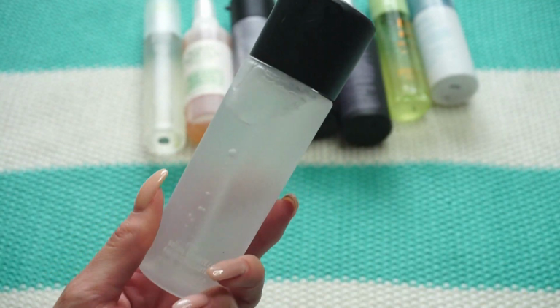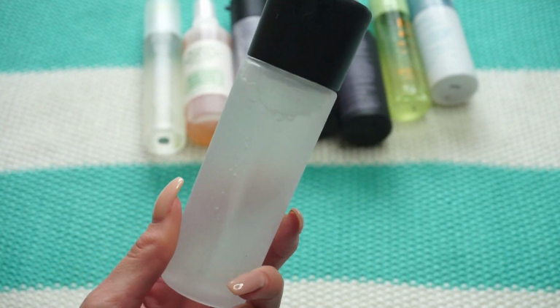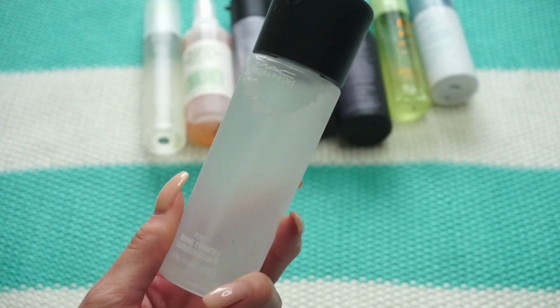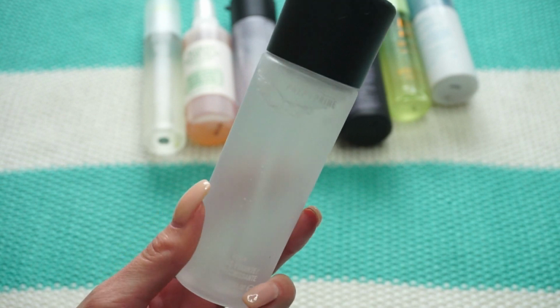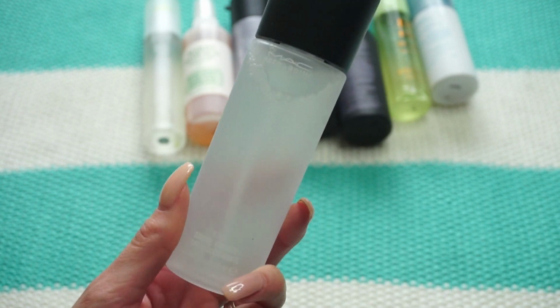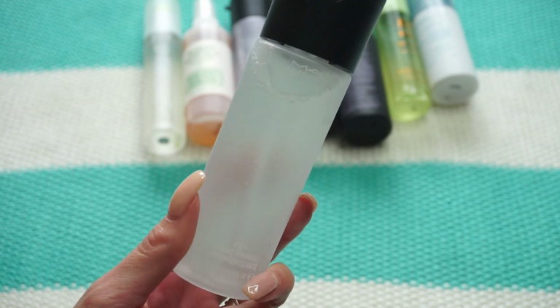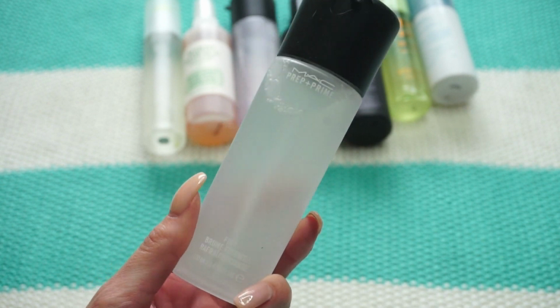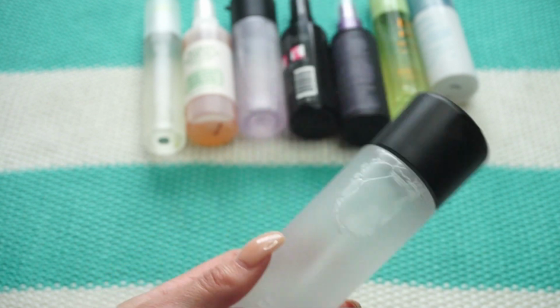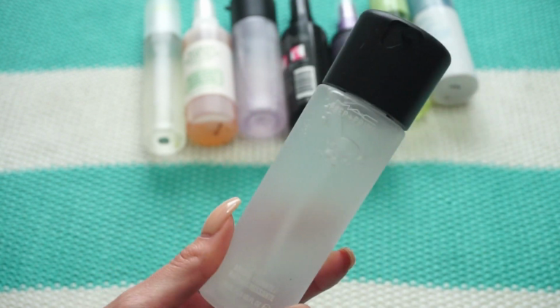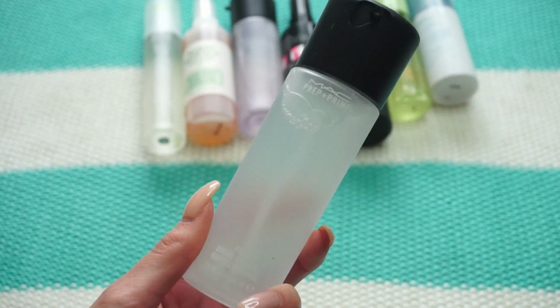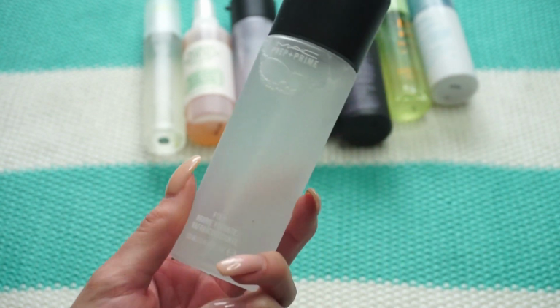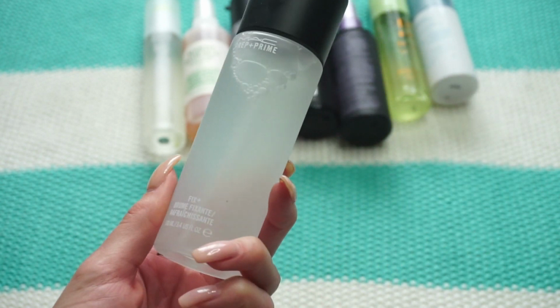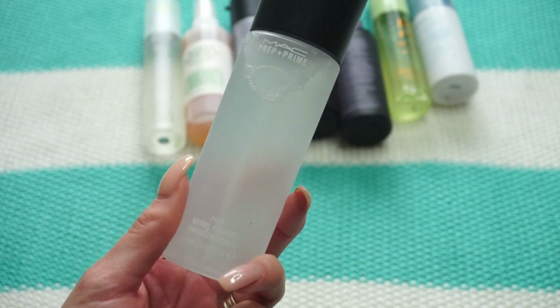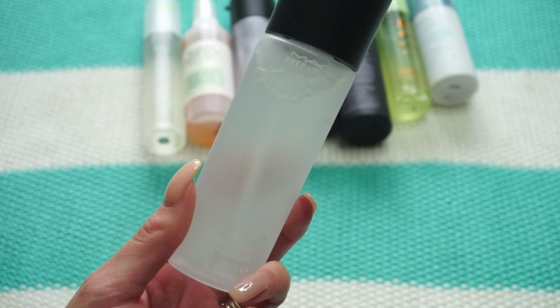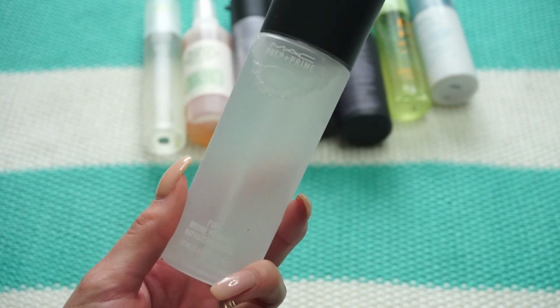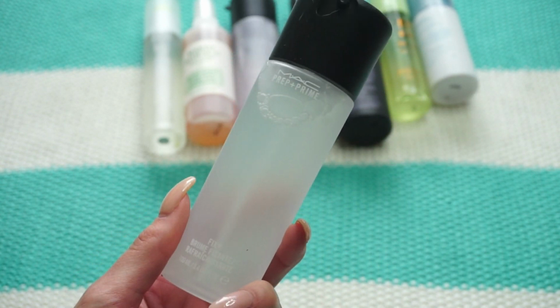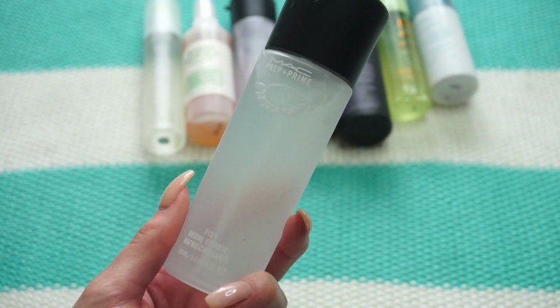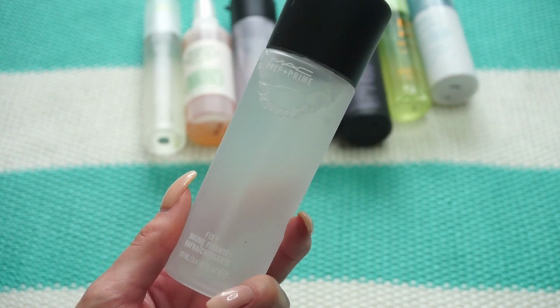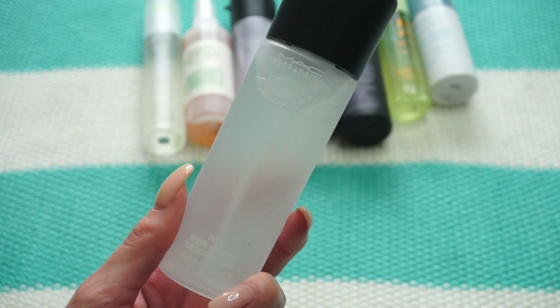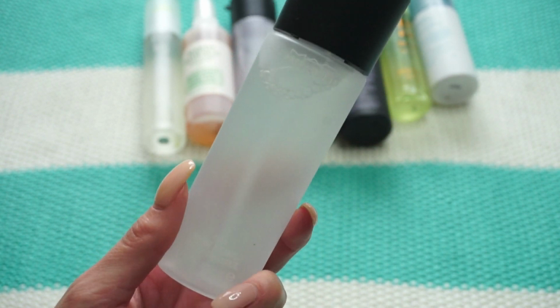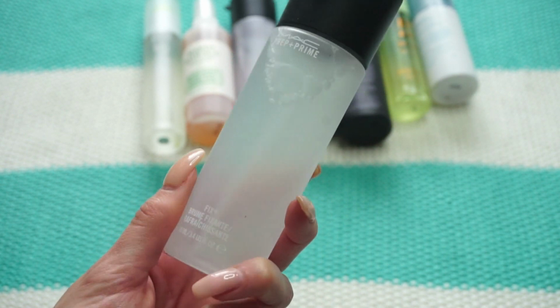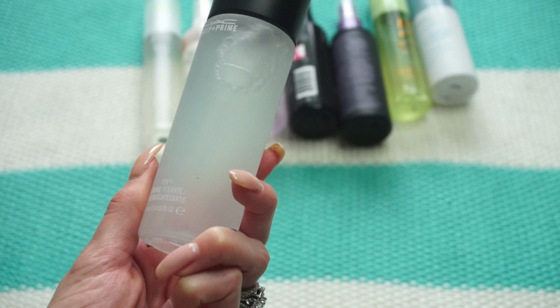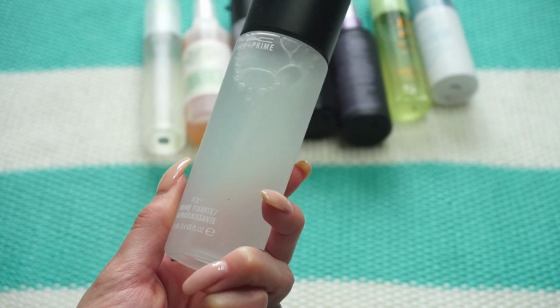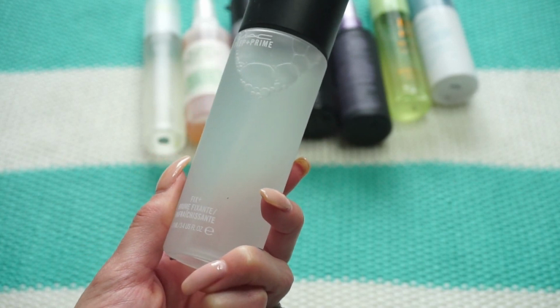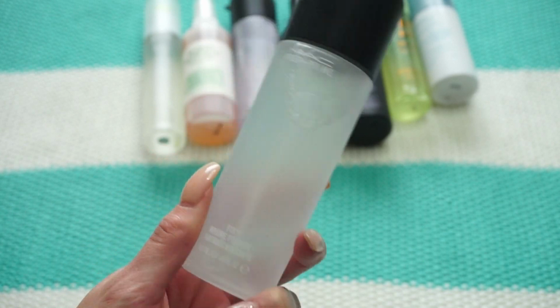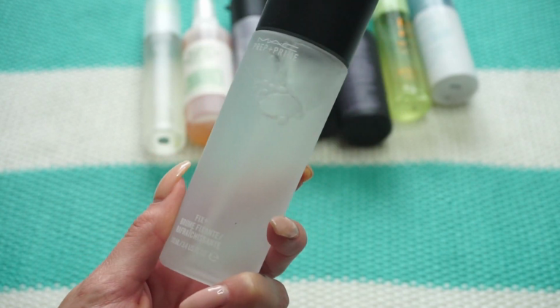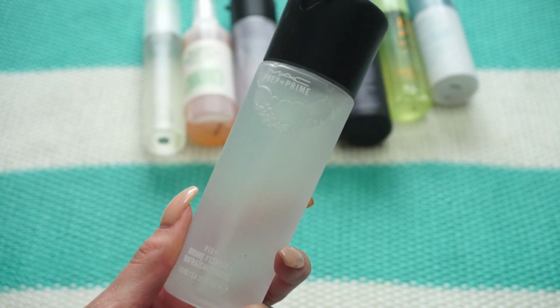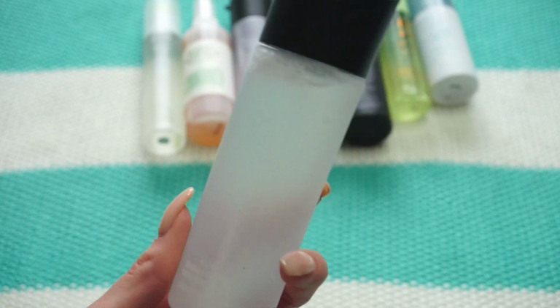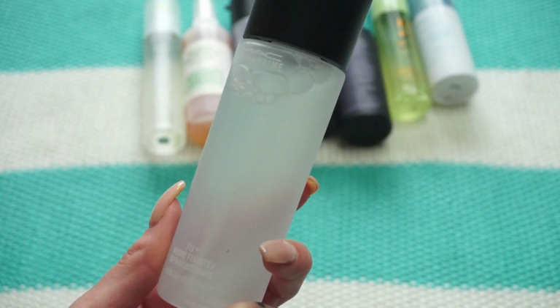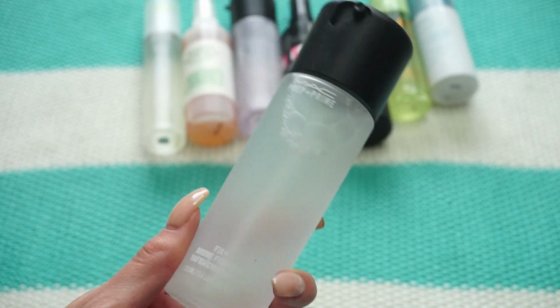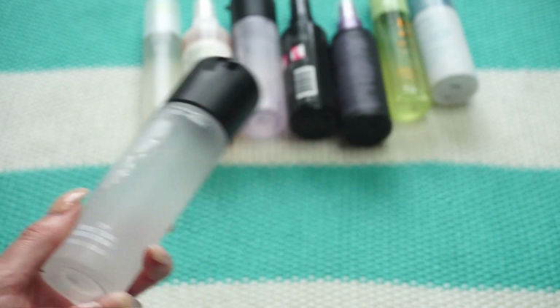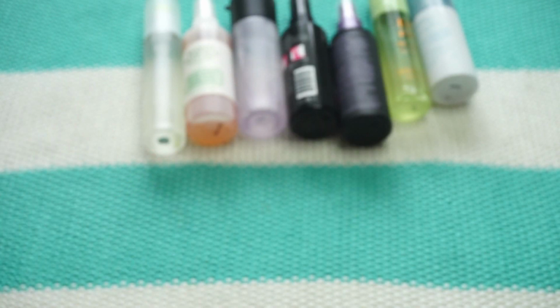This one from MAC is the Fix Plus original. I love this — I just went through one. This is just one of my favorites, all I can say. This will always have to be in my collection.